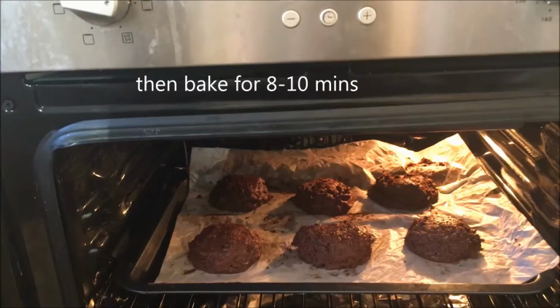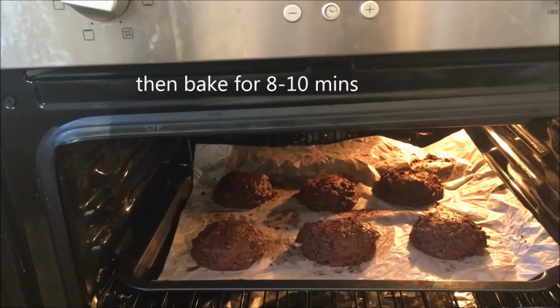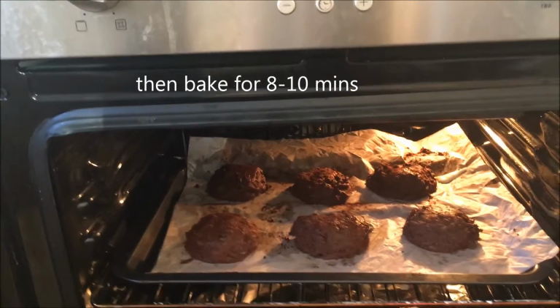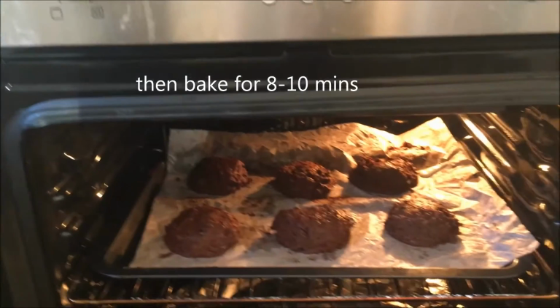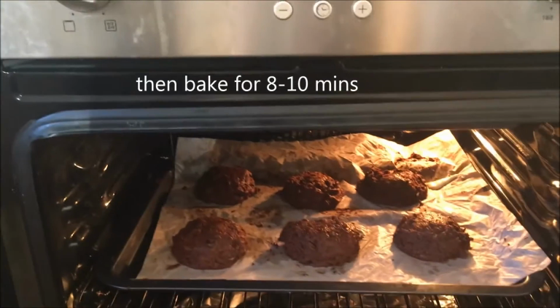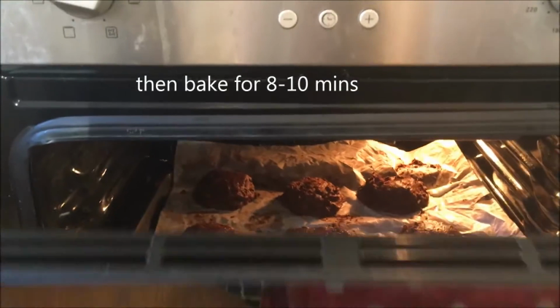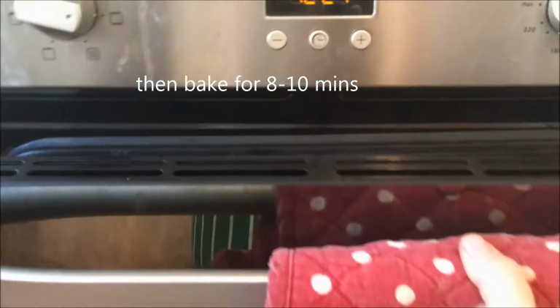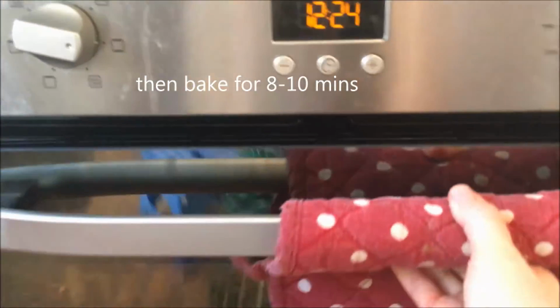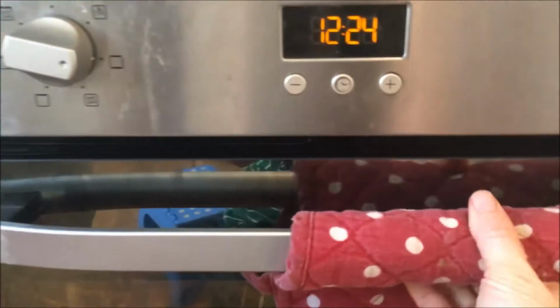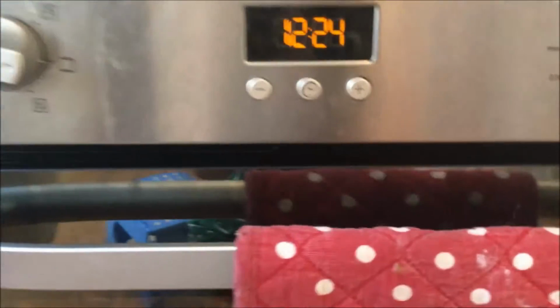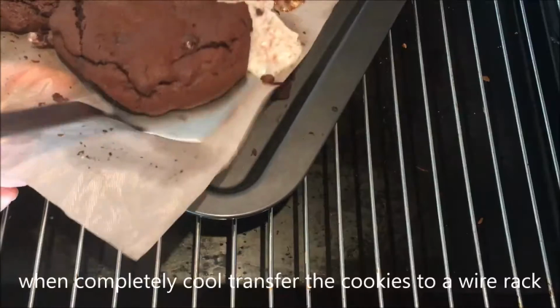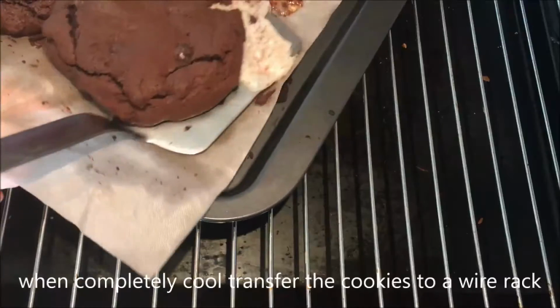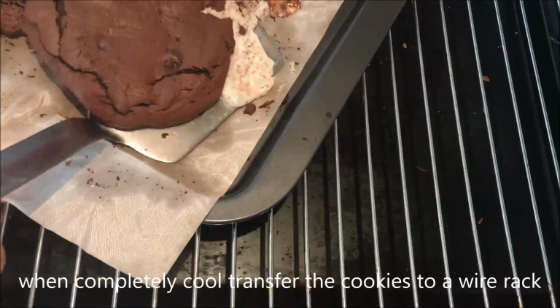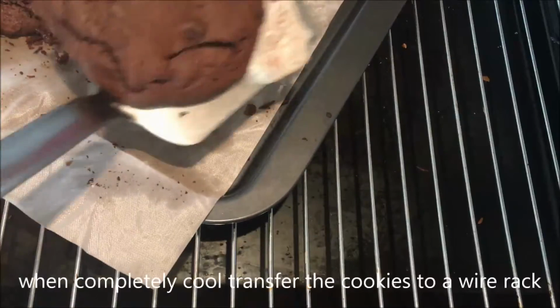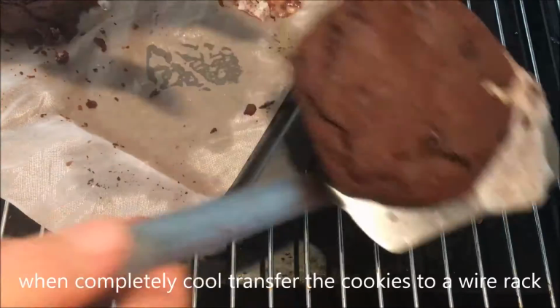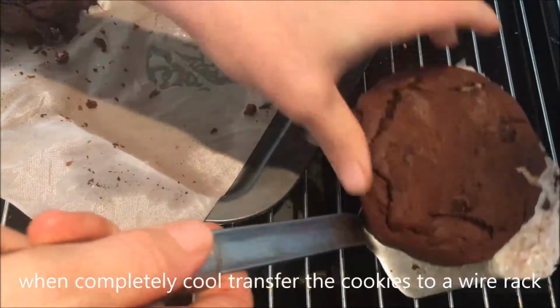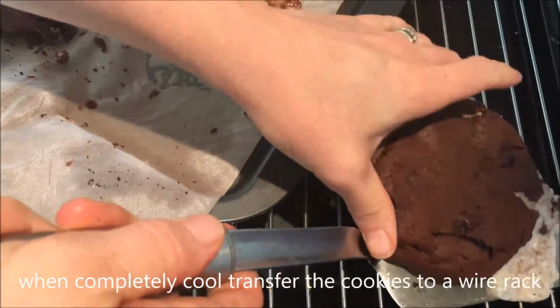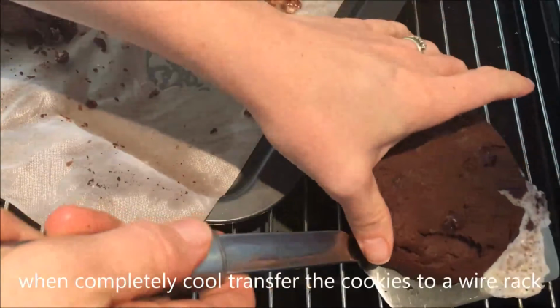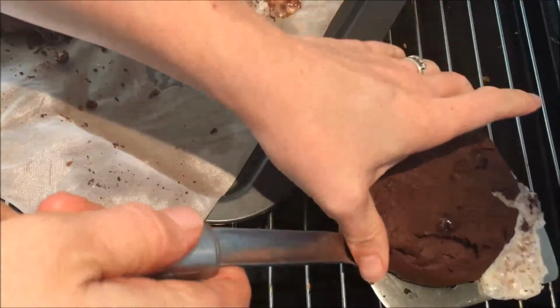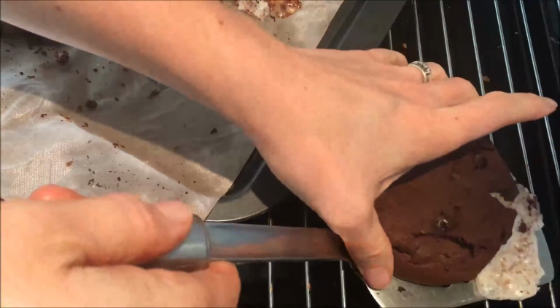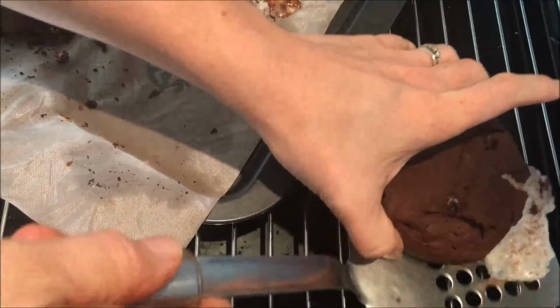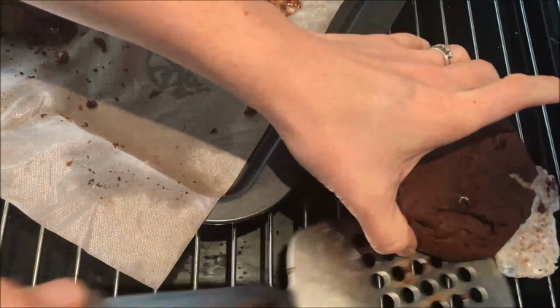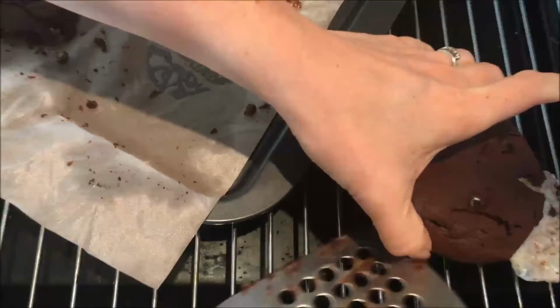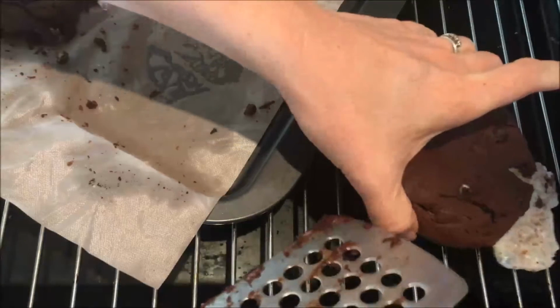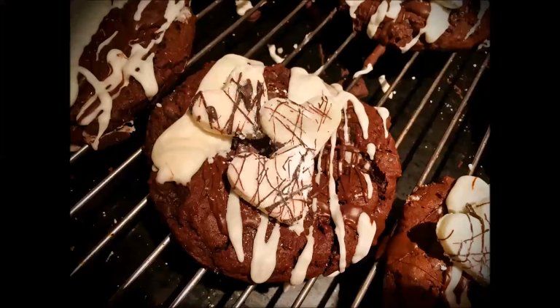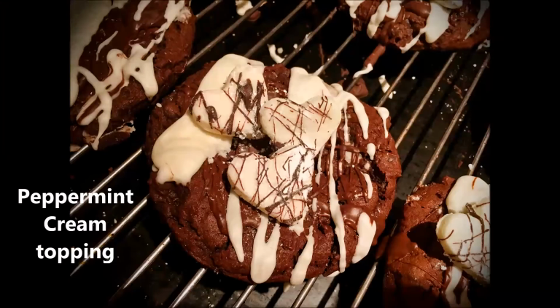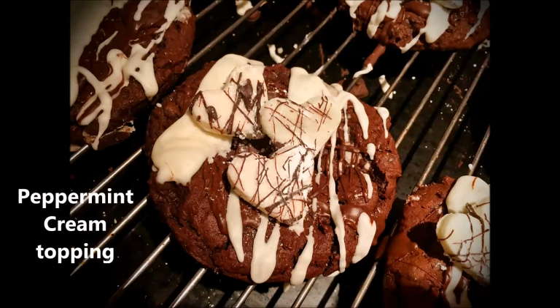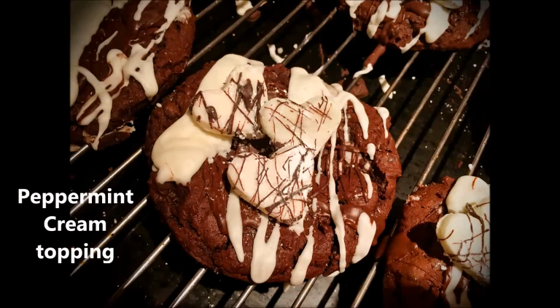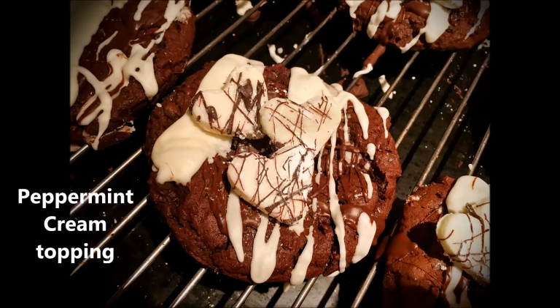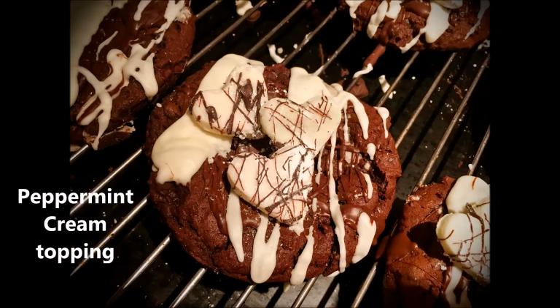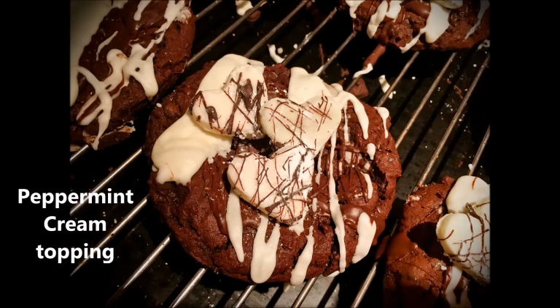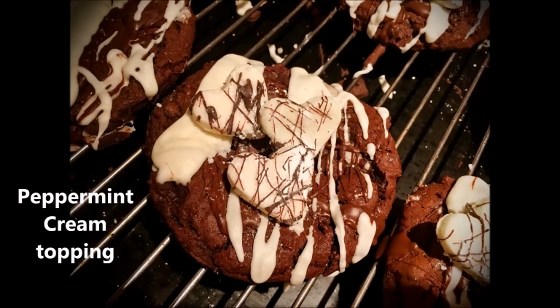Then bake for 8 to 10 minutes. When they're completely cooled, transfer to a wire rack. But while they're cooling, let's get on with the topping.